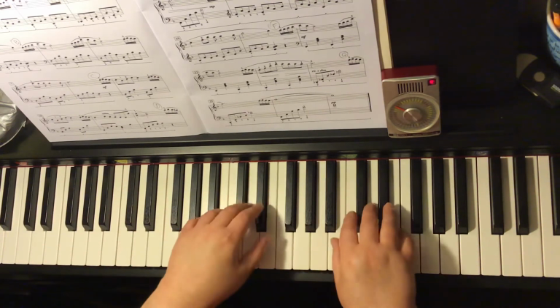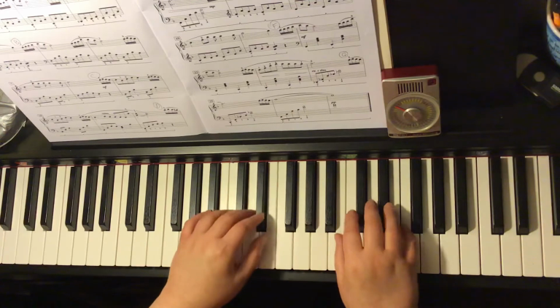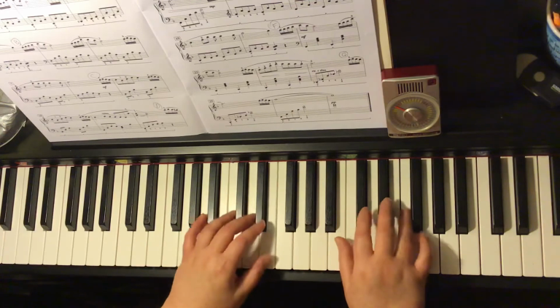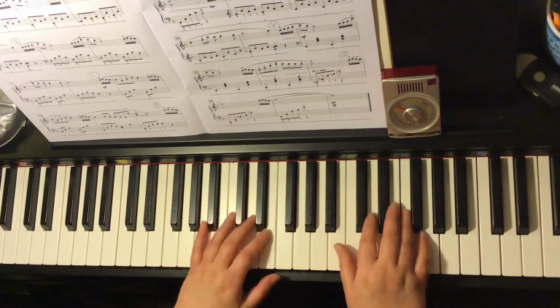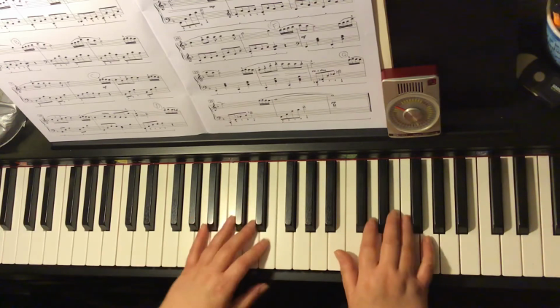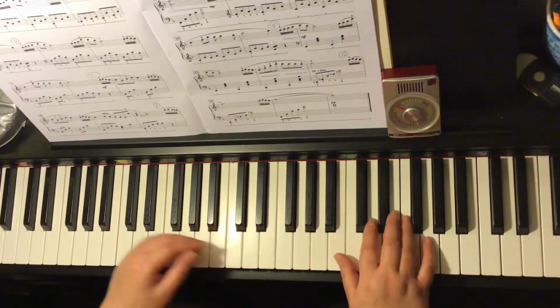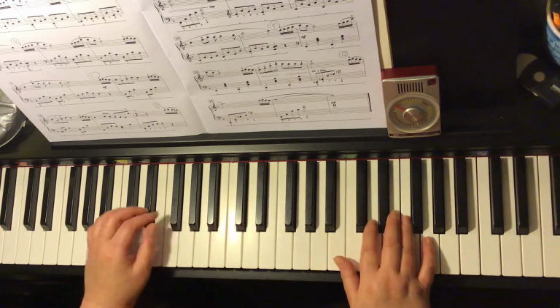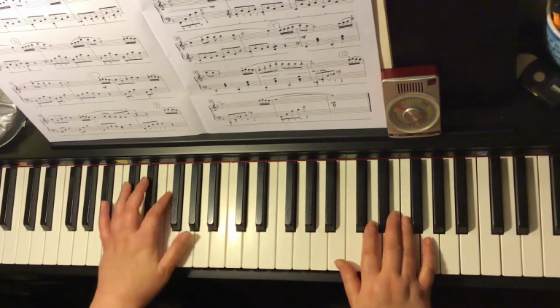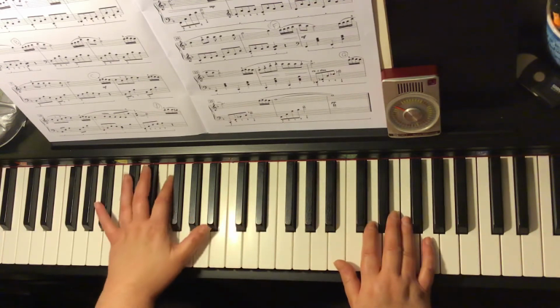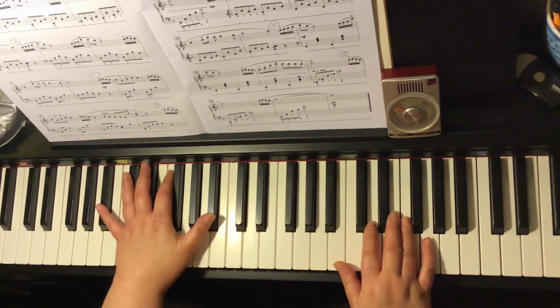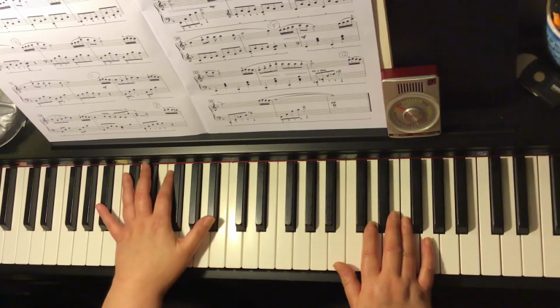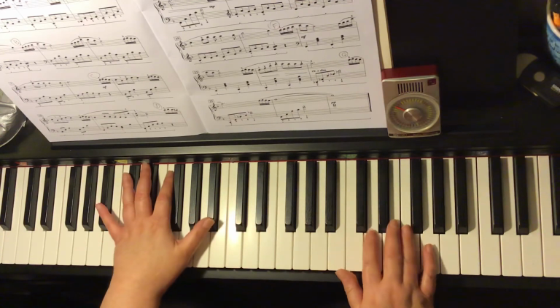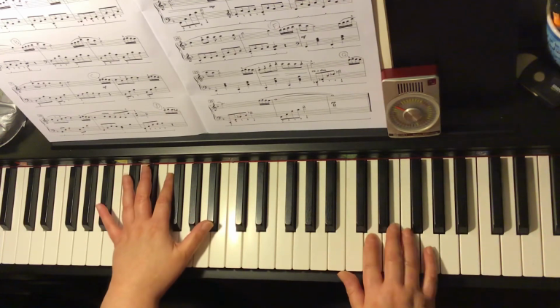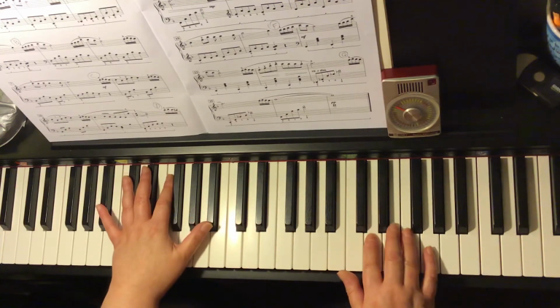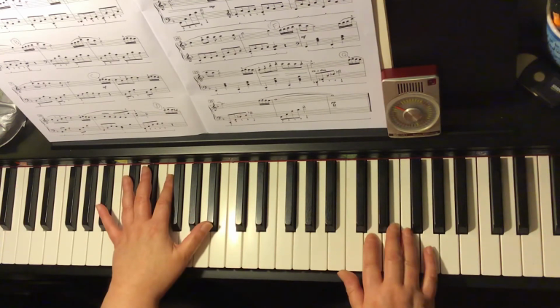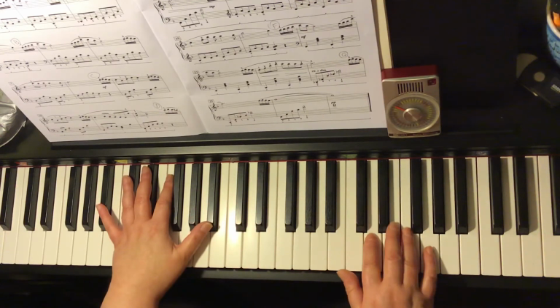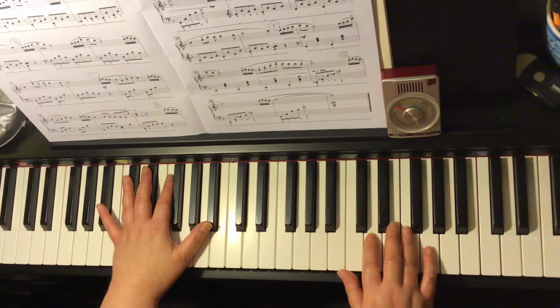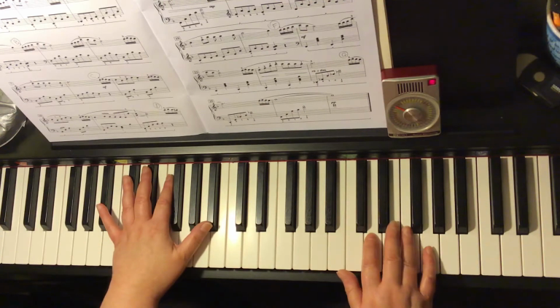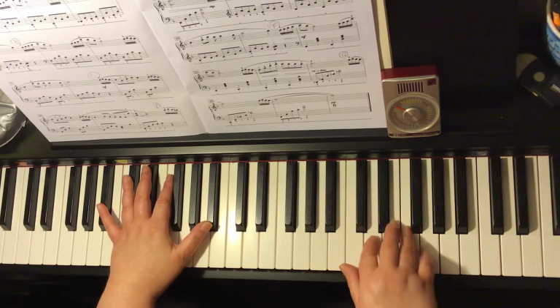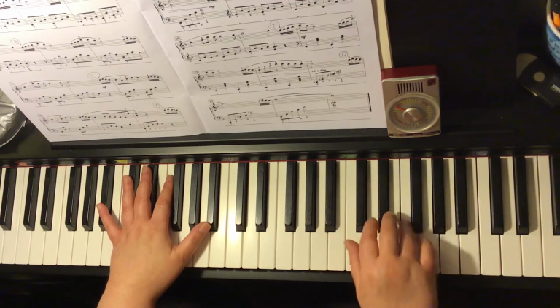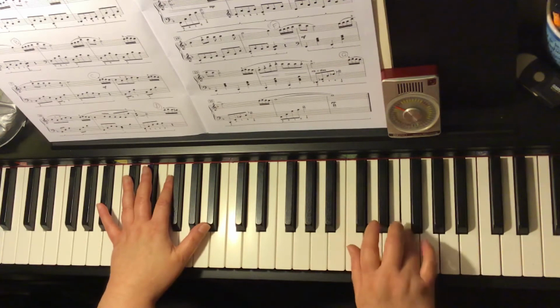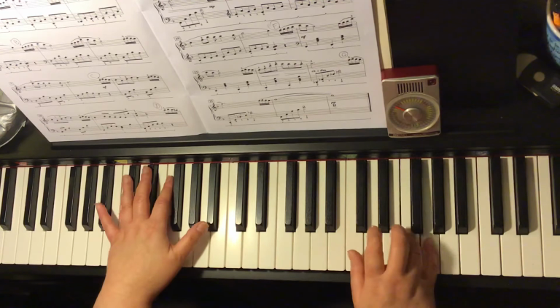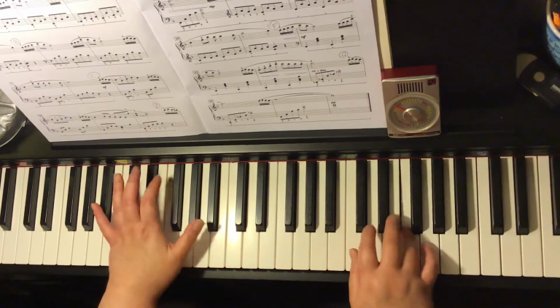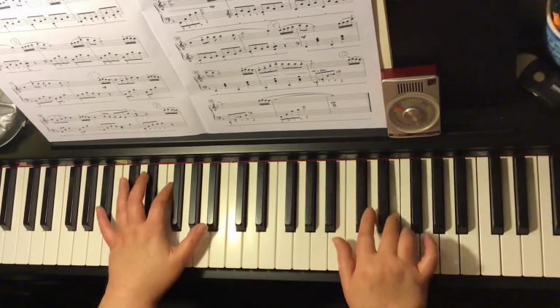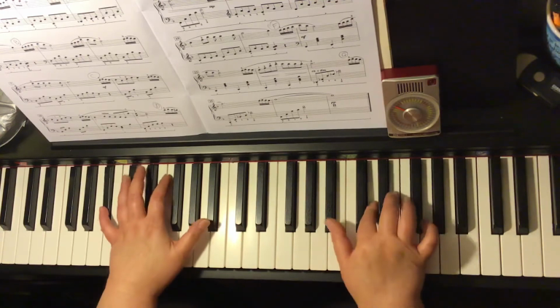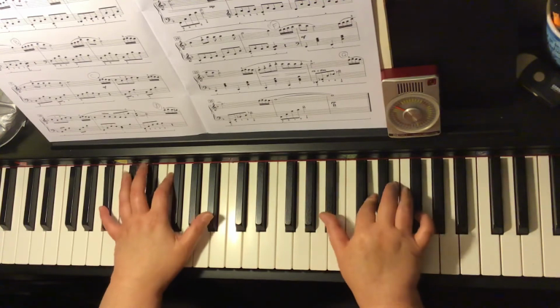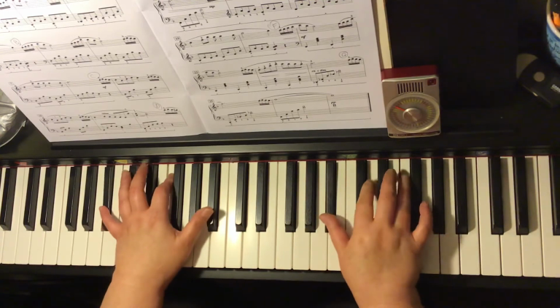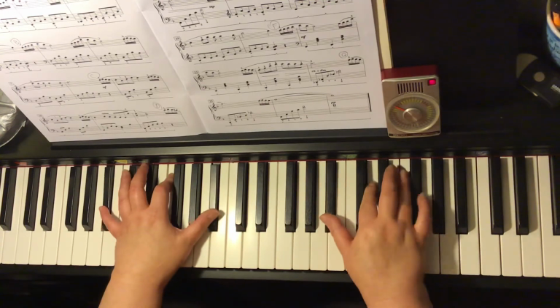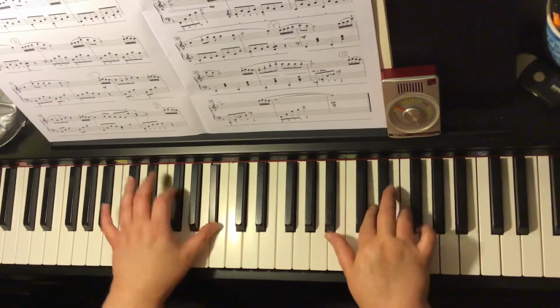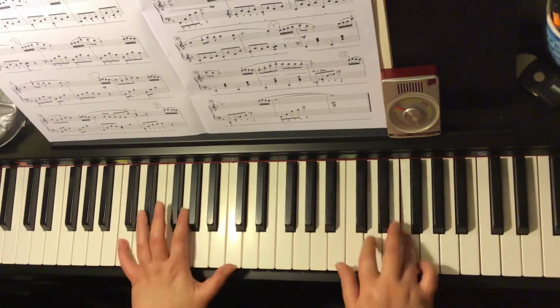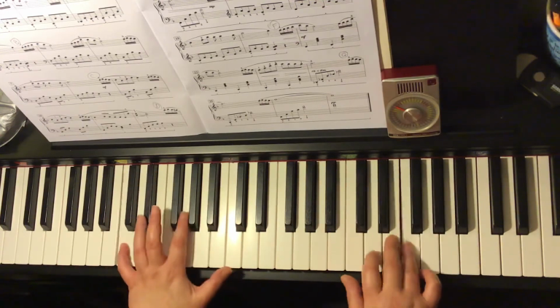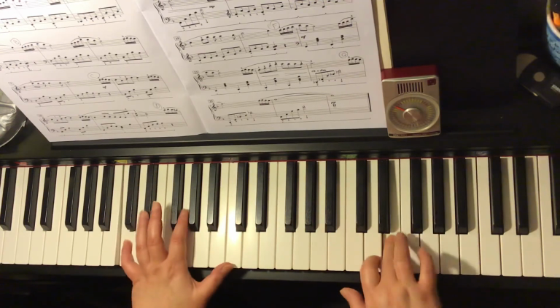One more time at that speed — one and two and three and semi-quaver apple, apple pie.